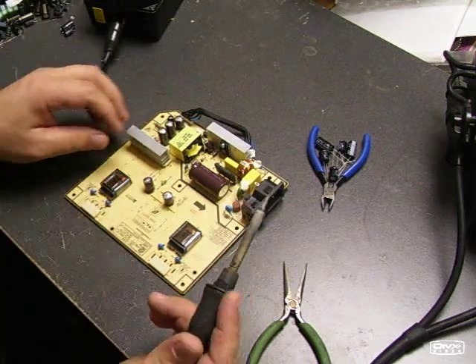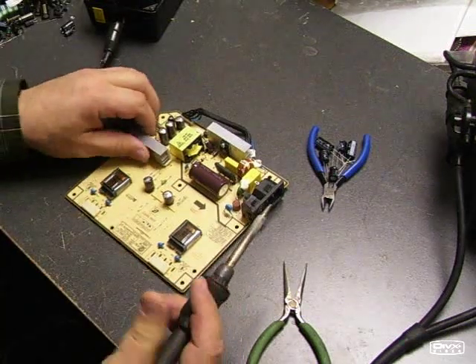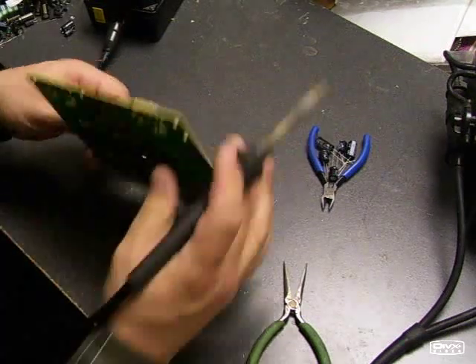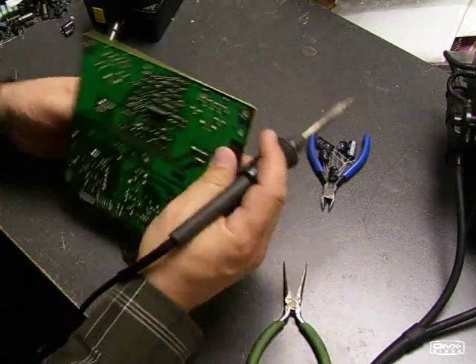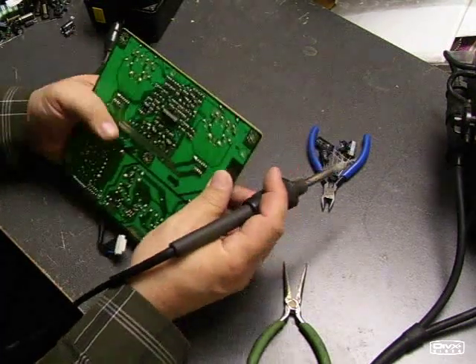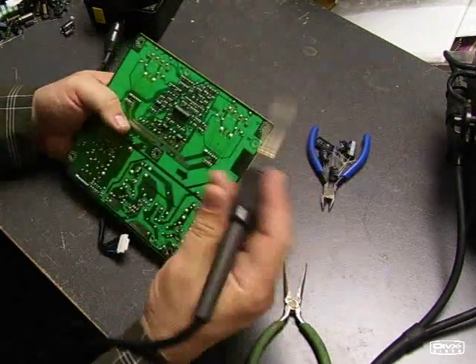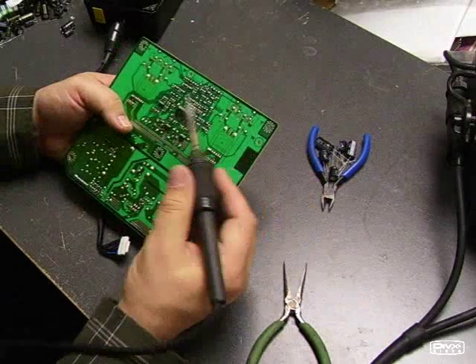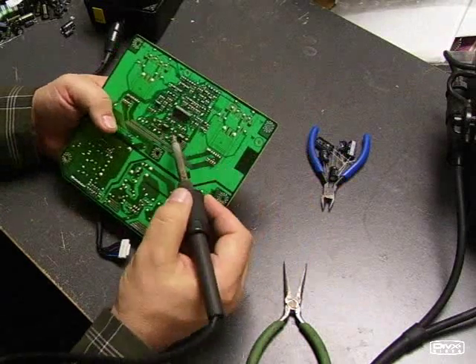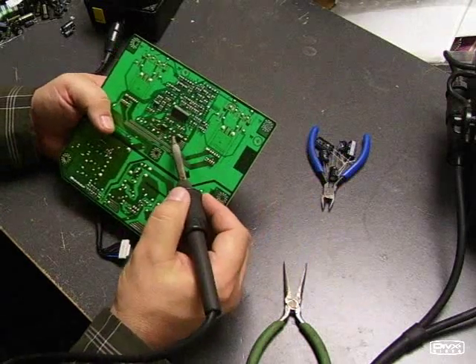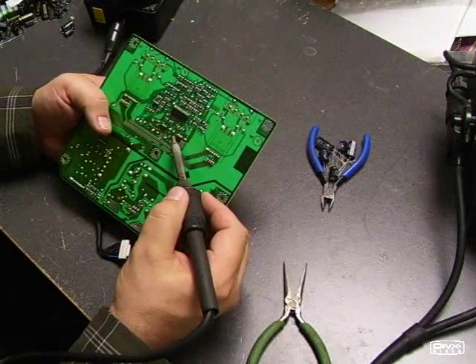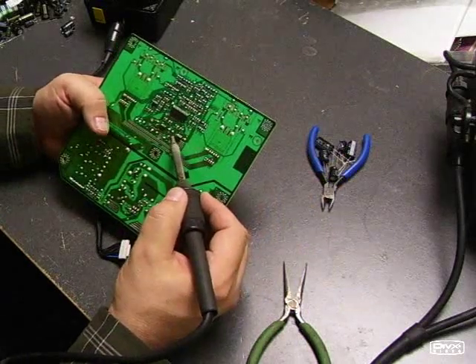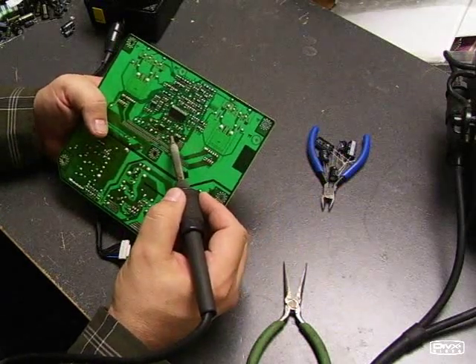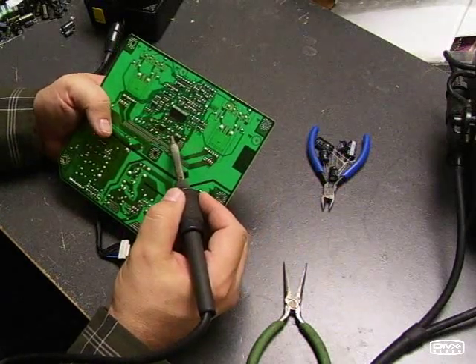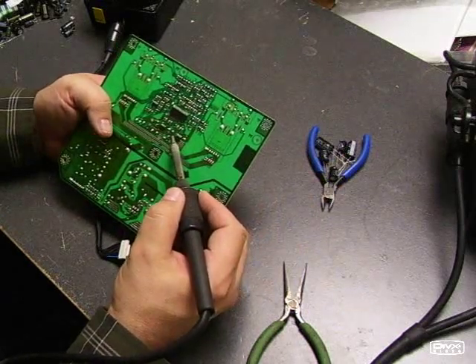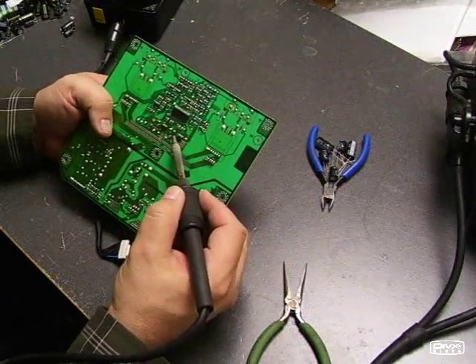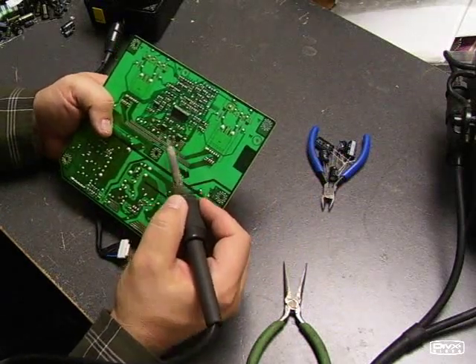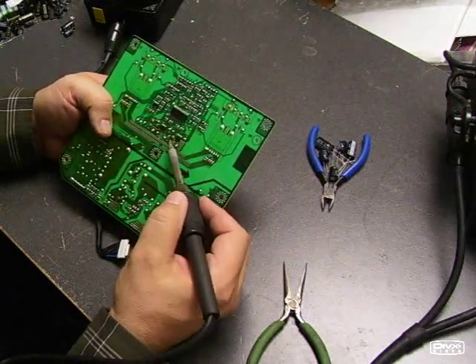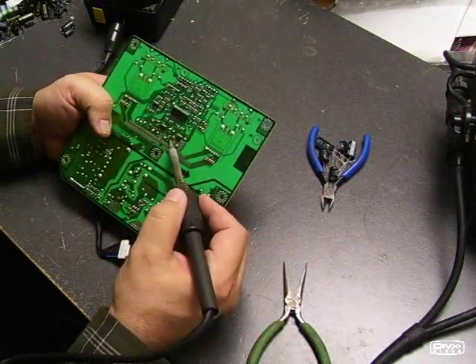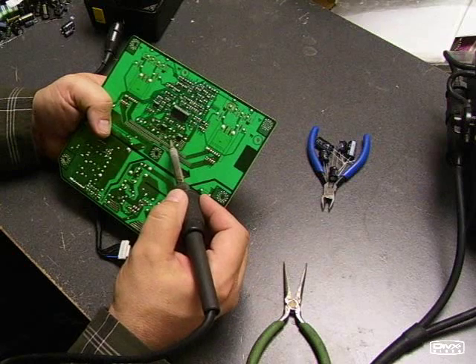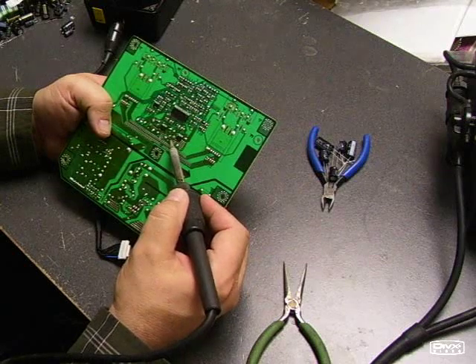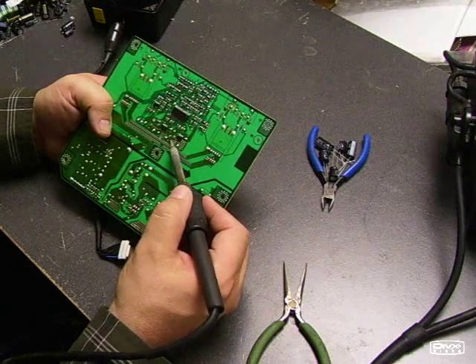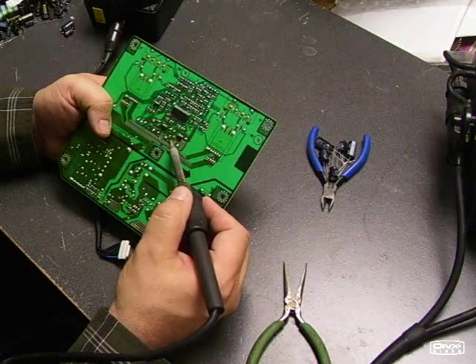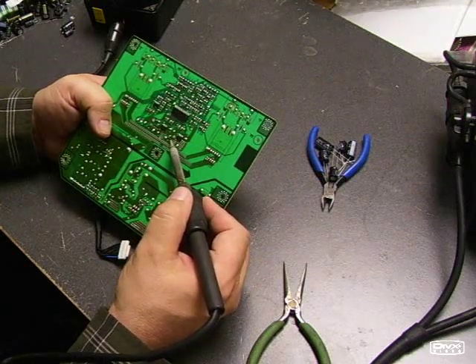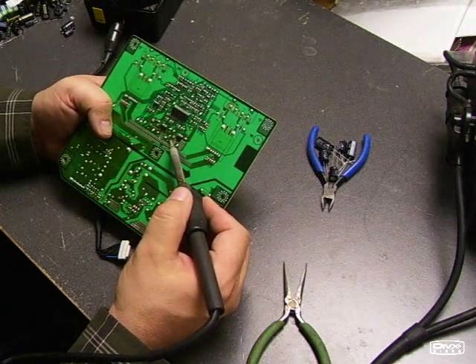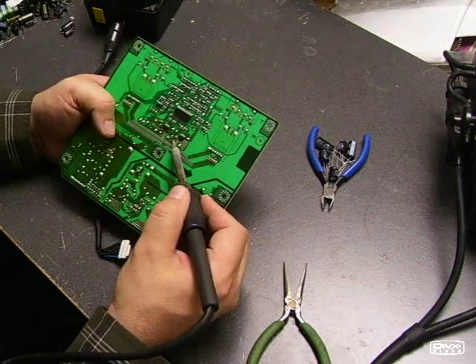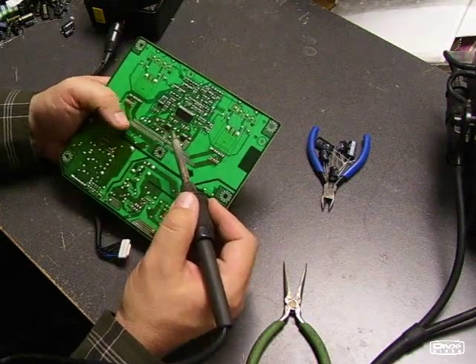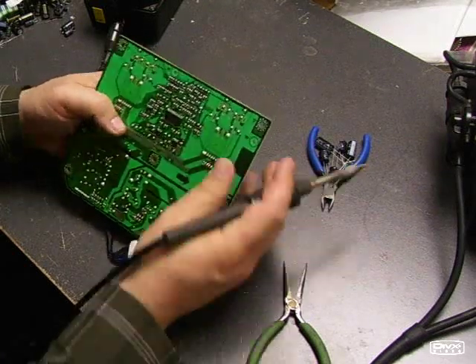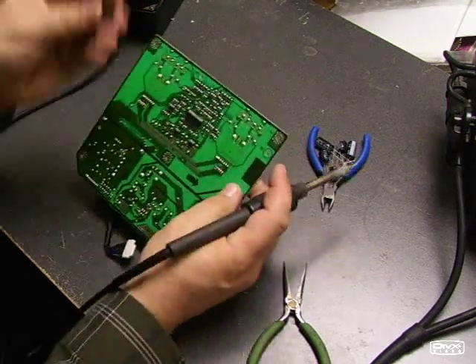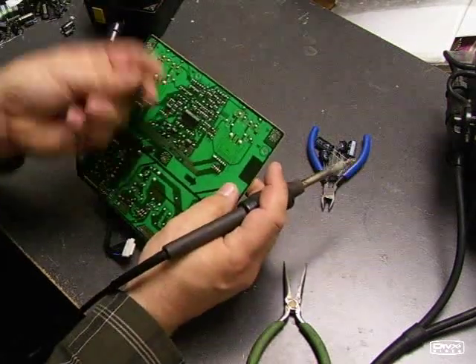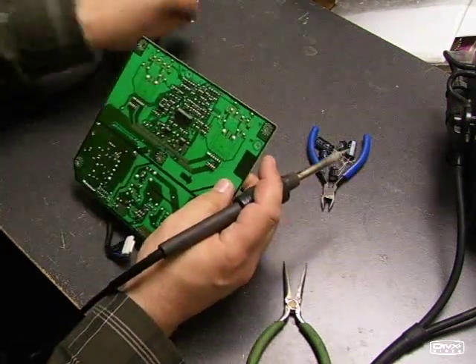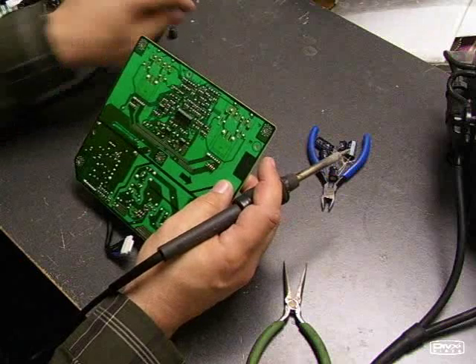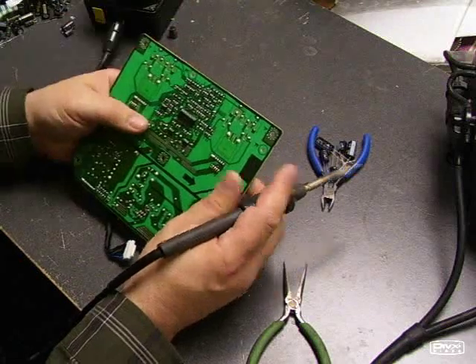You take your soldering iron, you heat up one leg of the capacitor, you pull it through the board, you go to the next leg, you melt the solder and pull that leg through. And then you have the capacitor off the board.